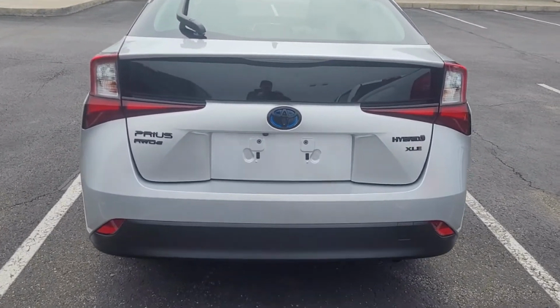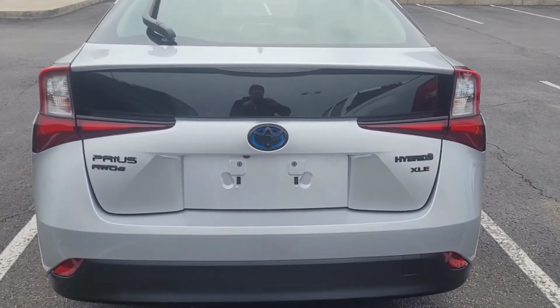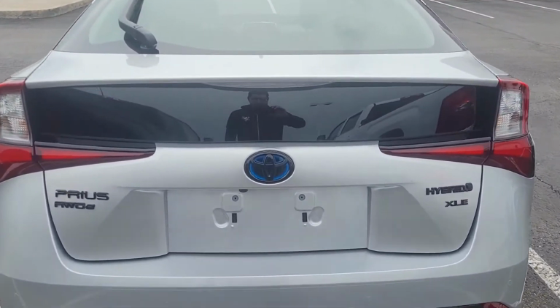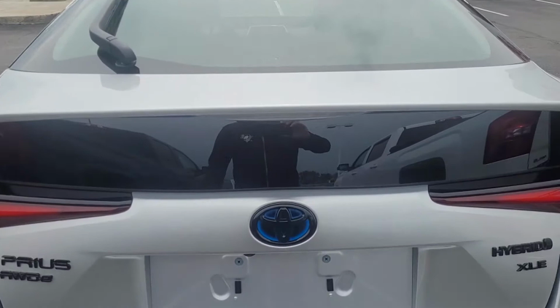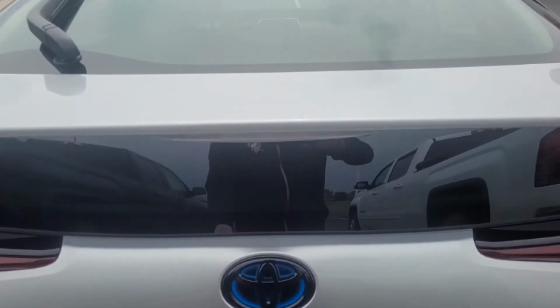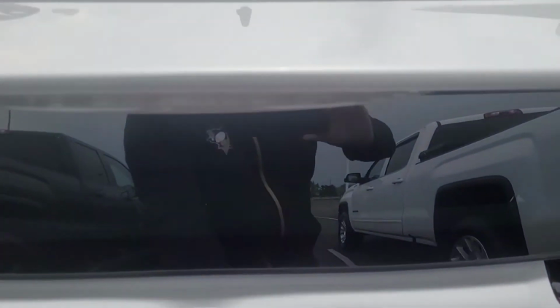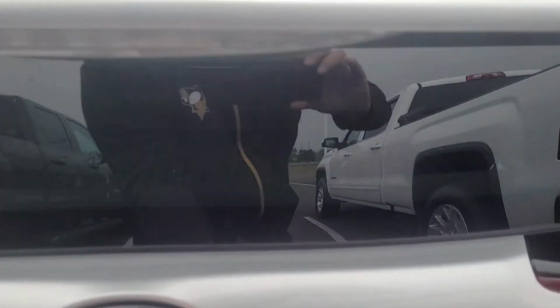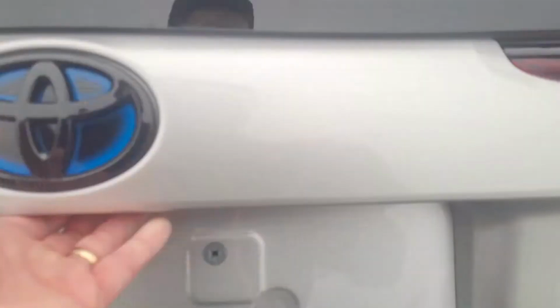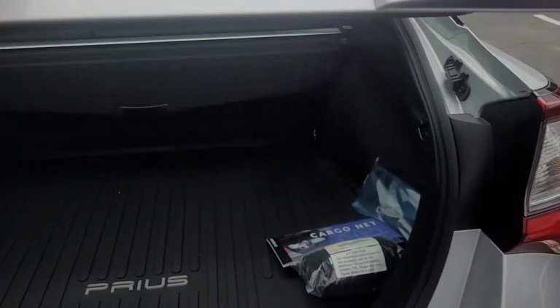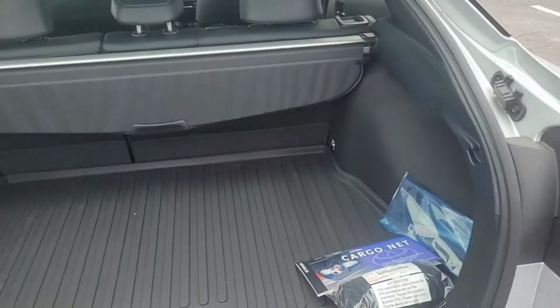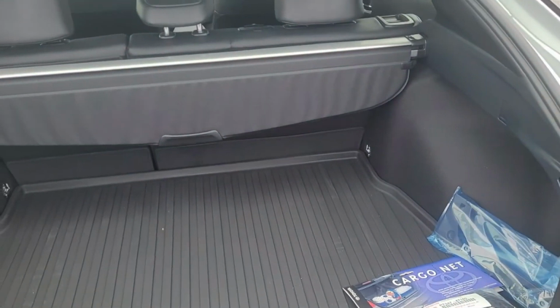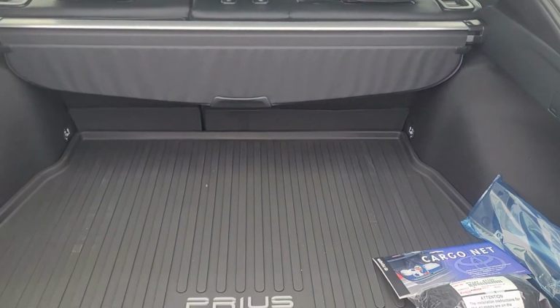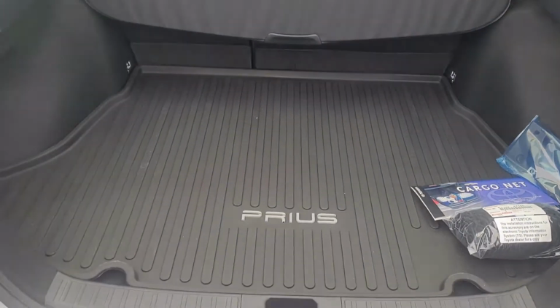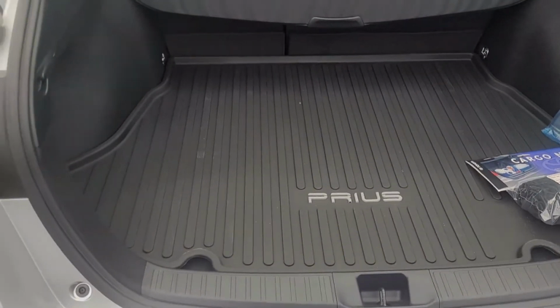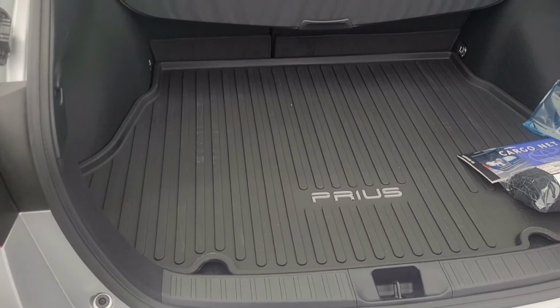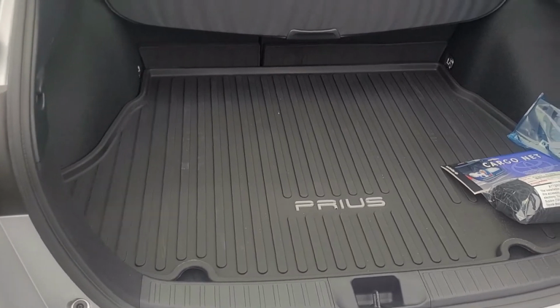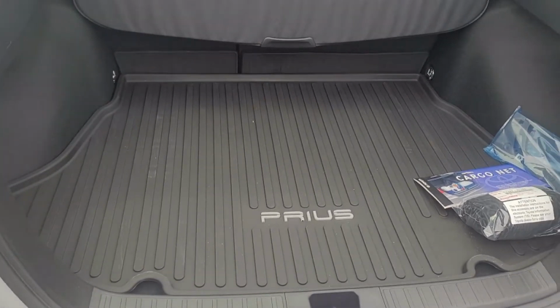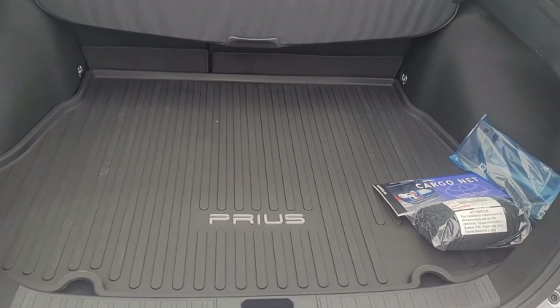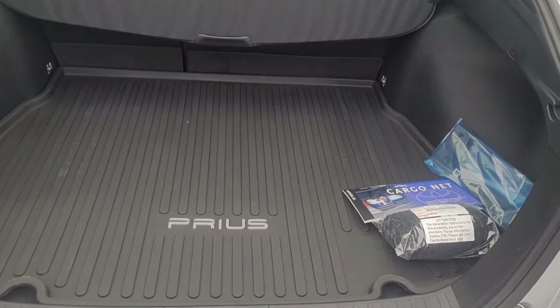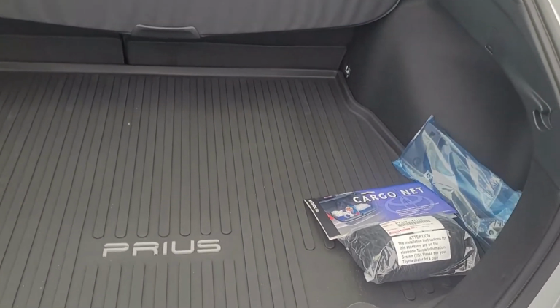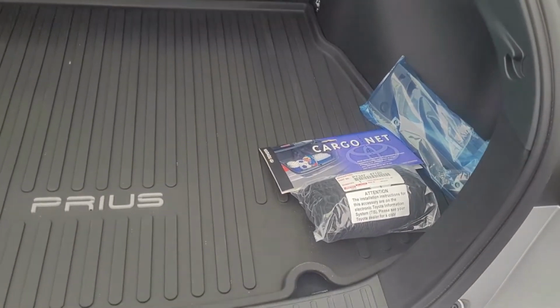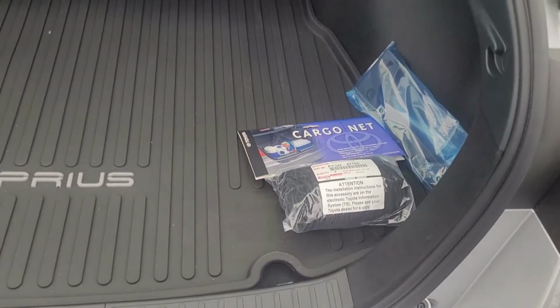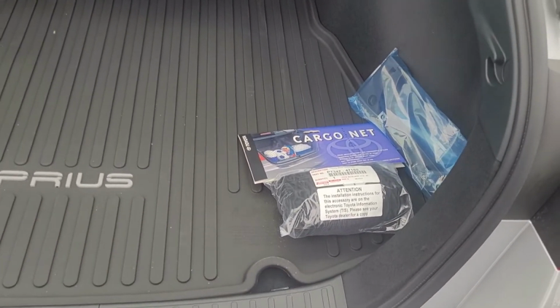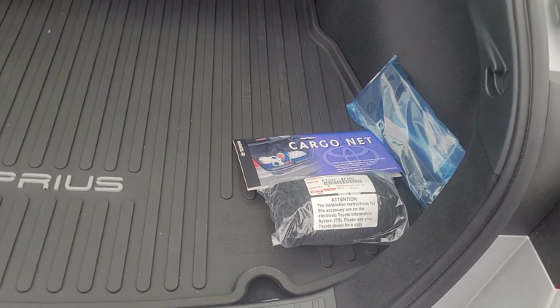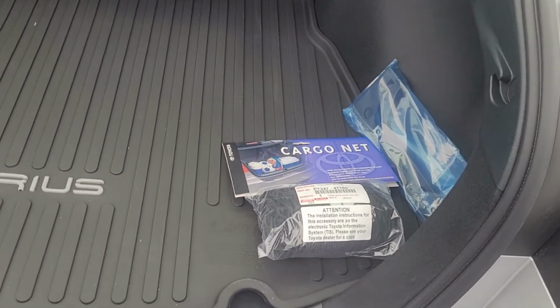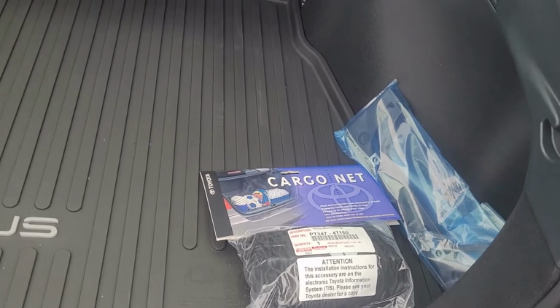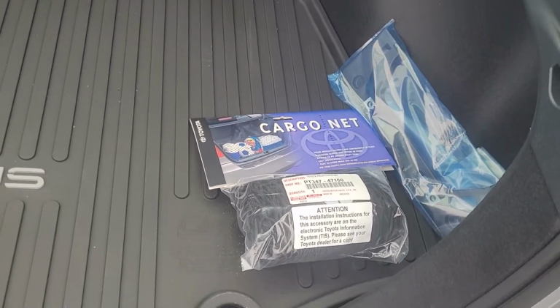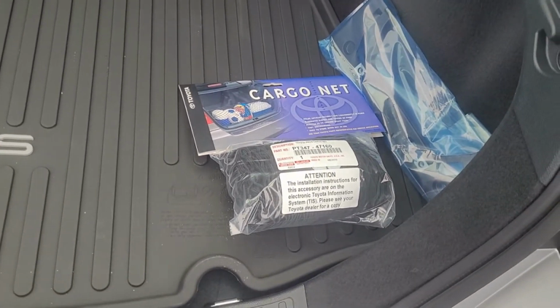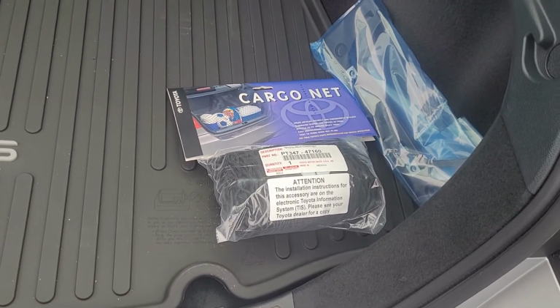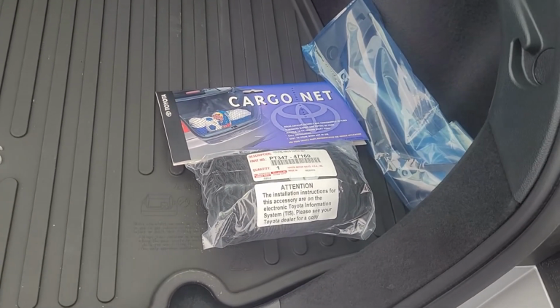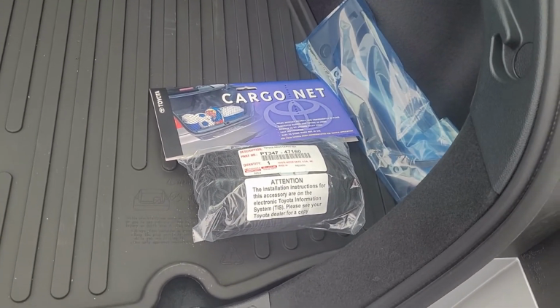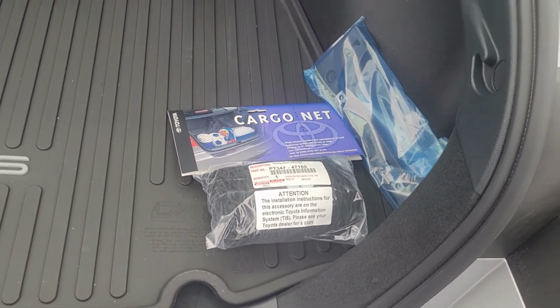While I'm back here, let me give you a look at the trunk. This is the trunk area of the Prius. This vehicle does have the all-weather floor liners on it, and it also comes with a cargo net.